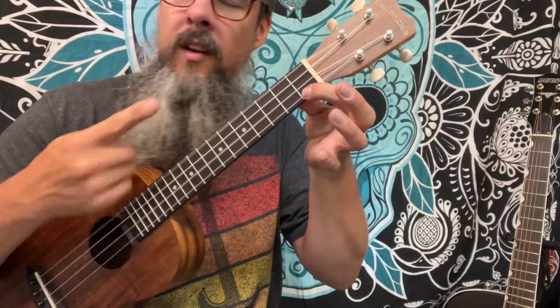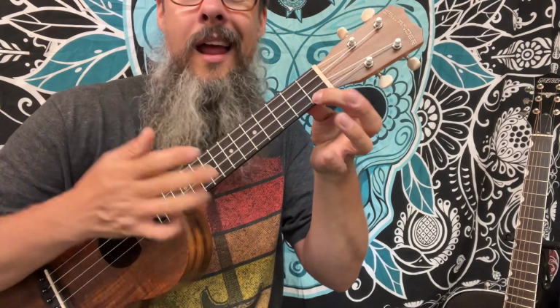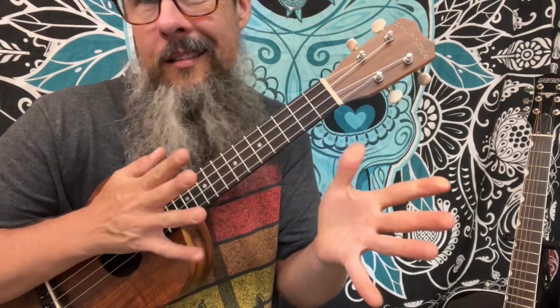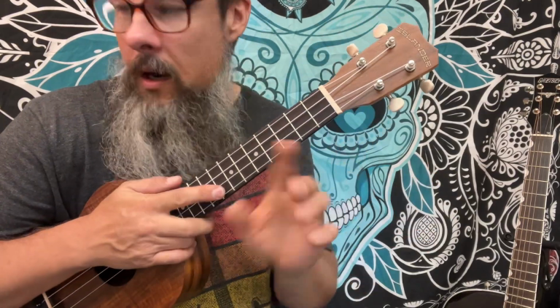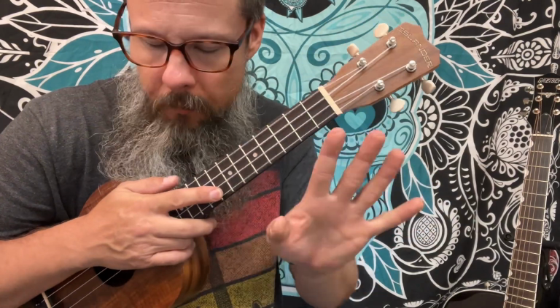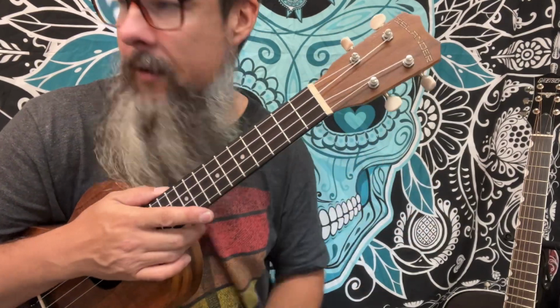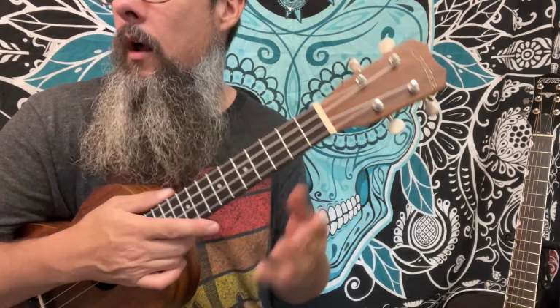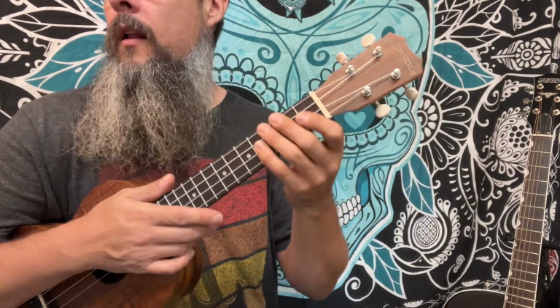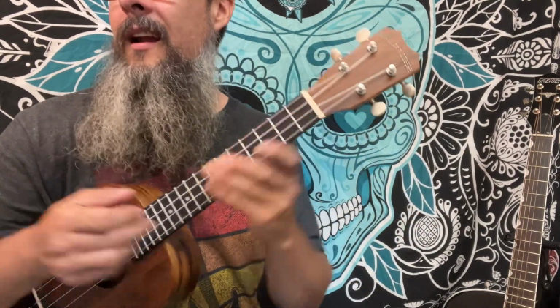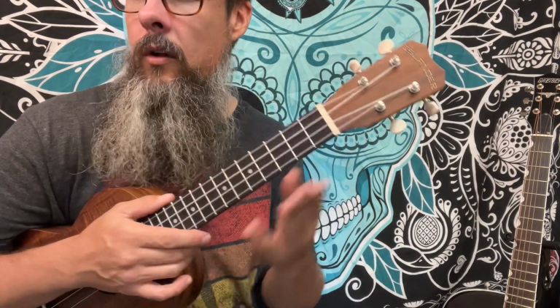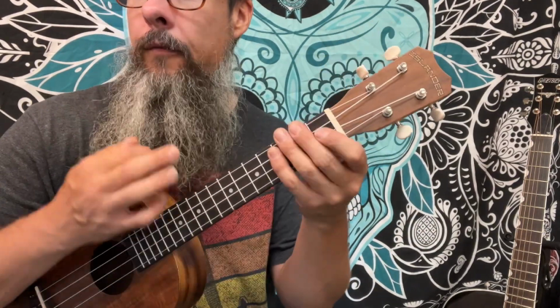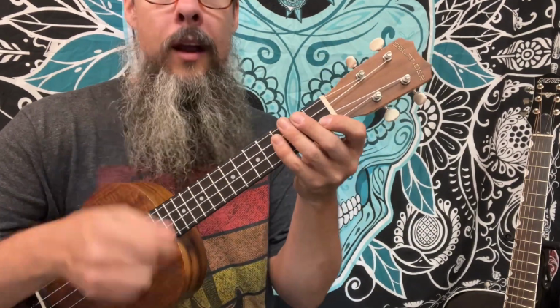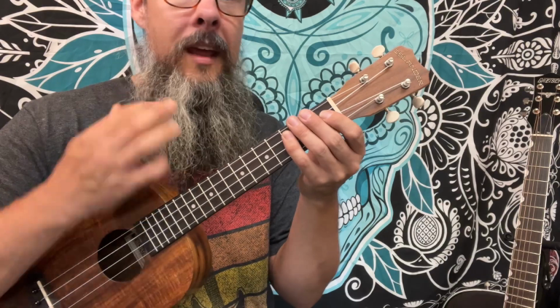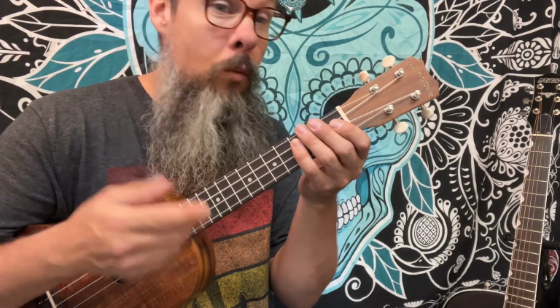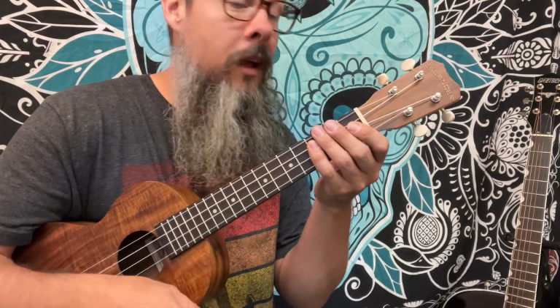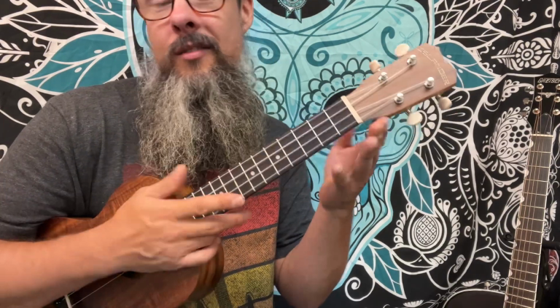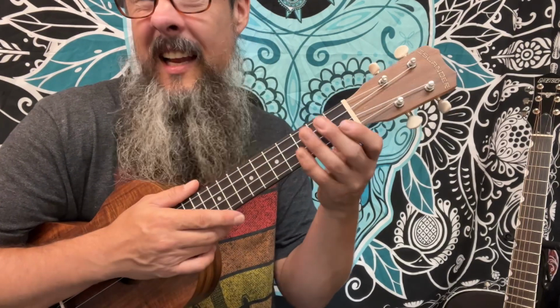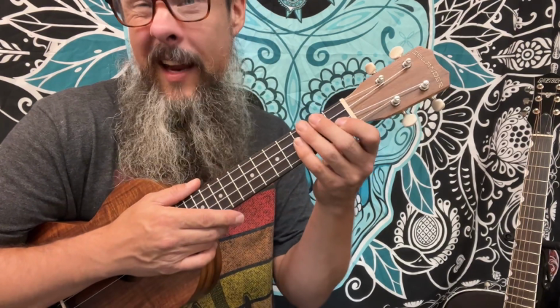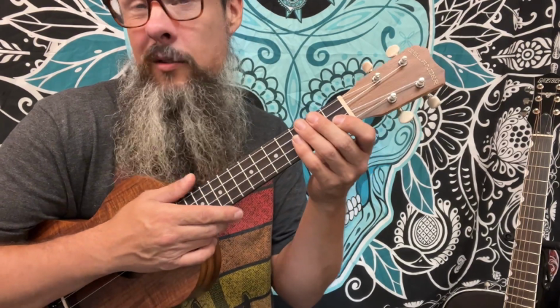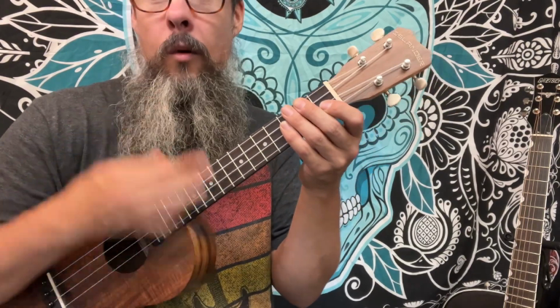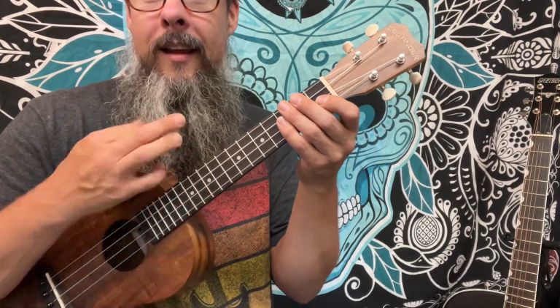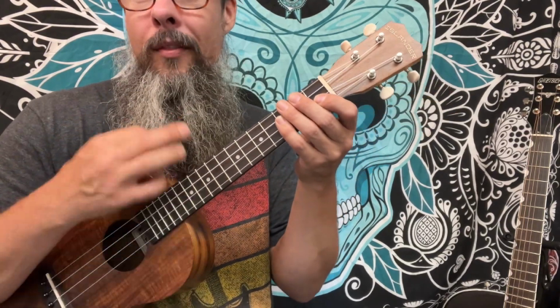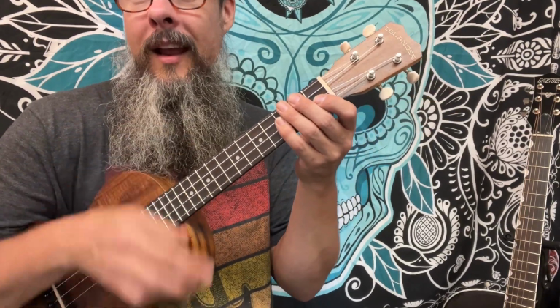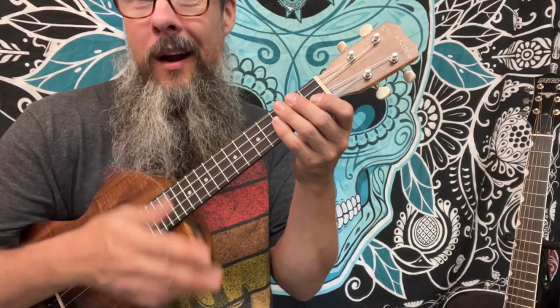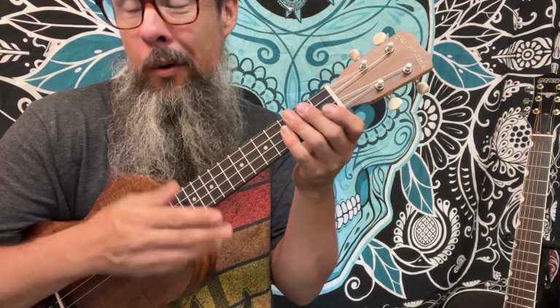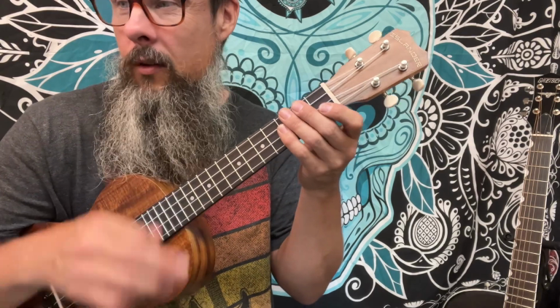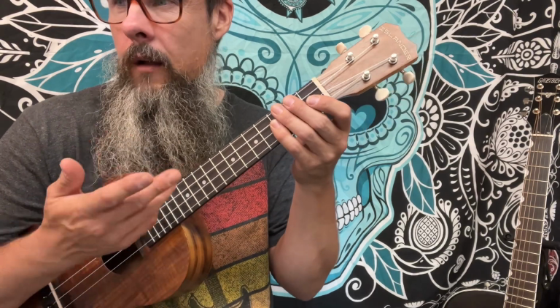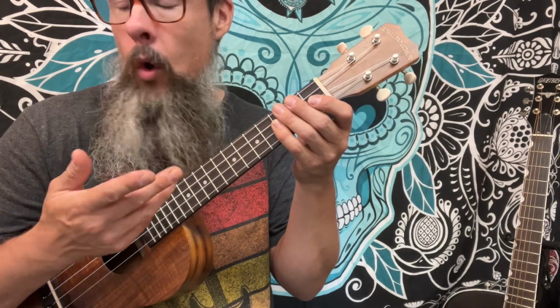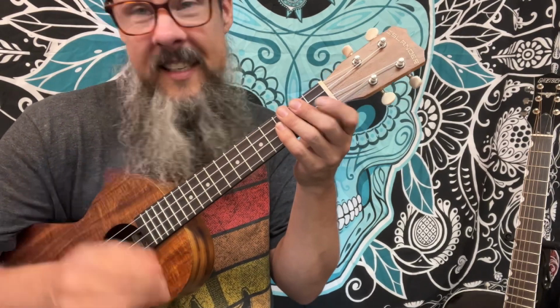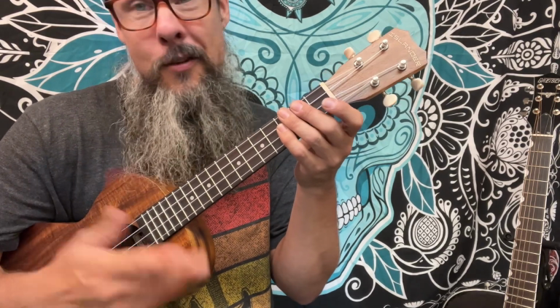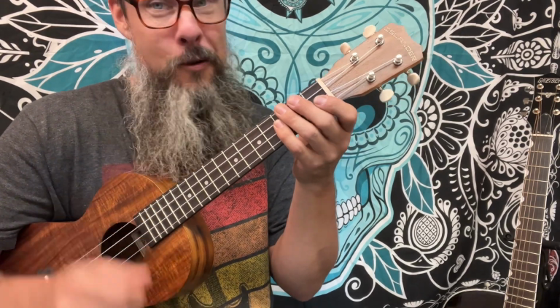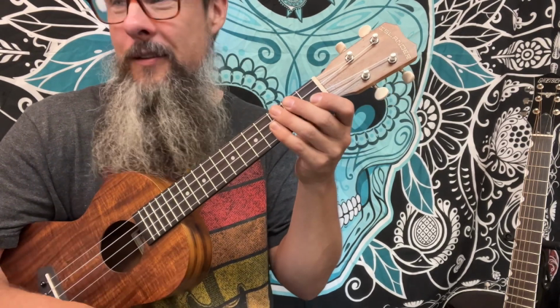C7 acts as an E diminished — a wonderful passing chord. So let's take it again, that was a little rough. Take it with me. Maybe we could play this as just quick eighth notes: one and two and three and four and, but put a swing to it. Or sixteenth notes and put a real spin to it.